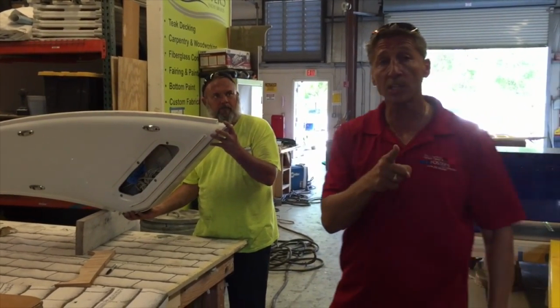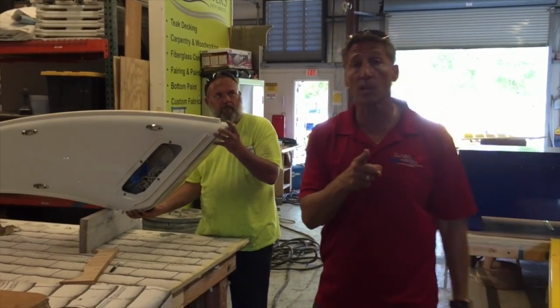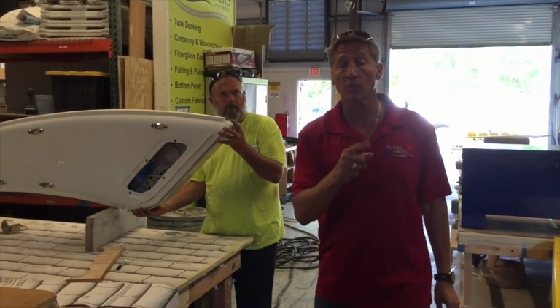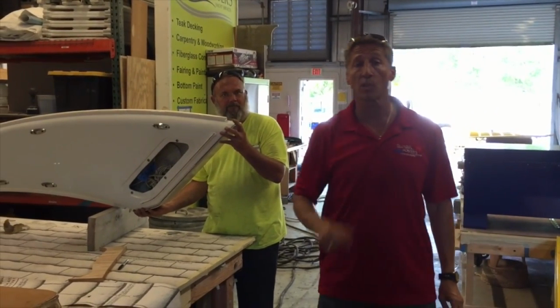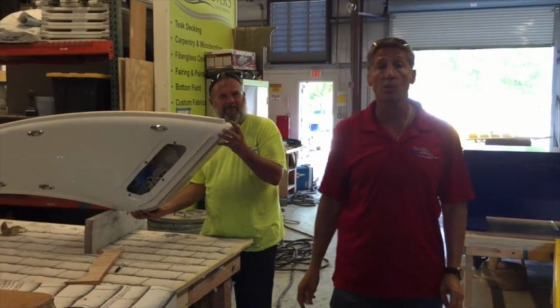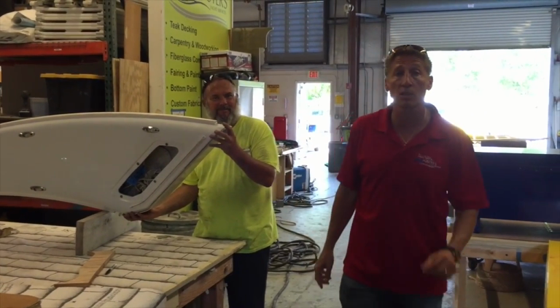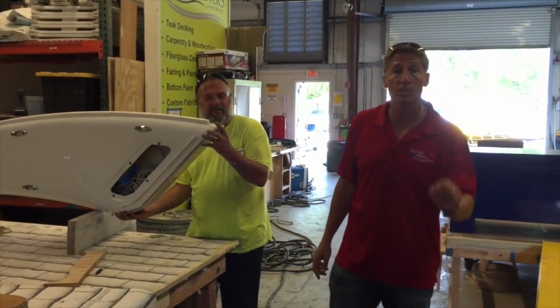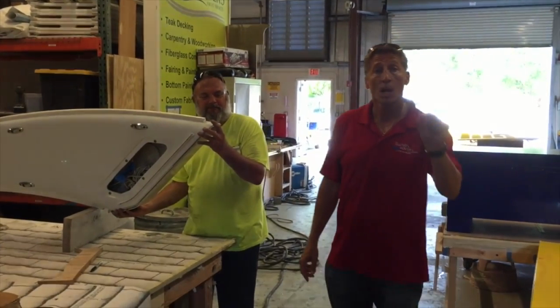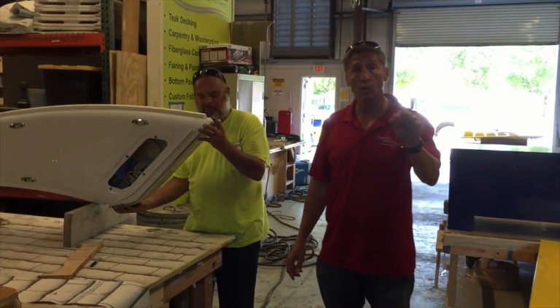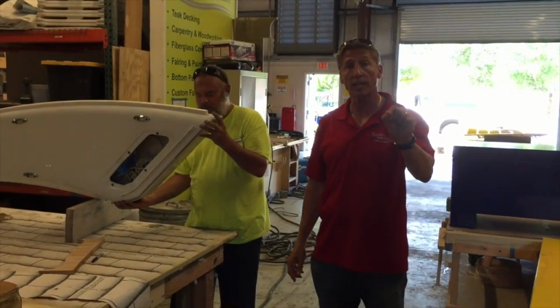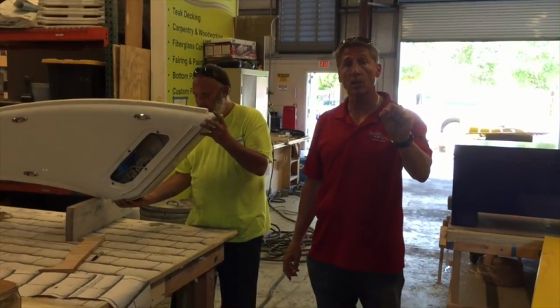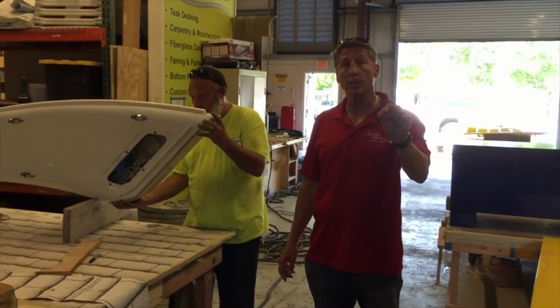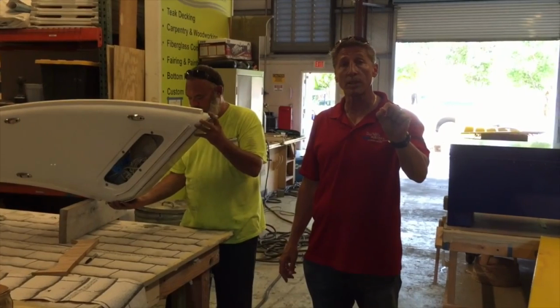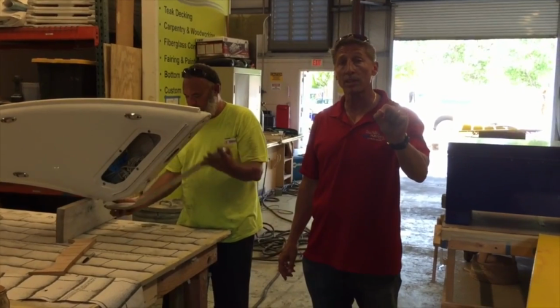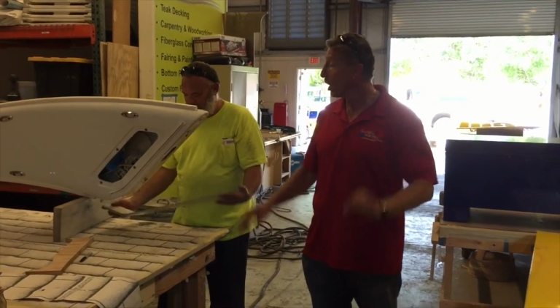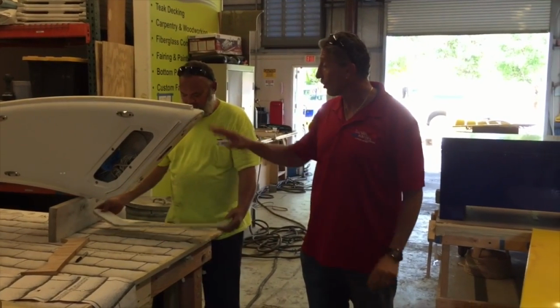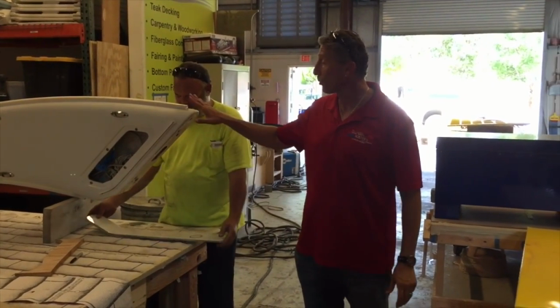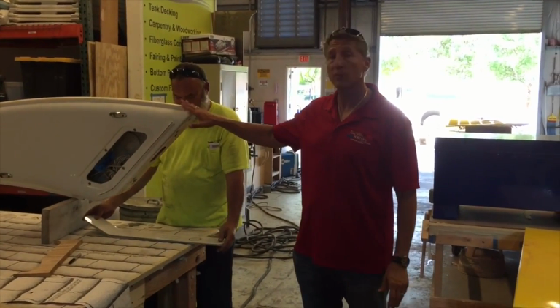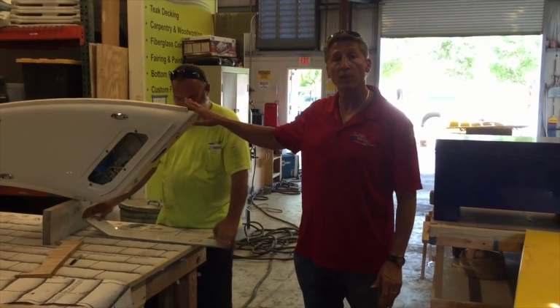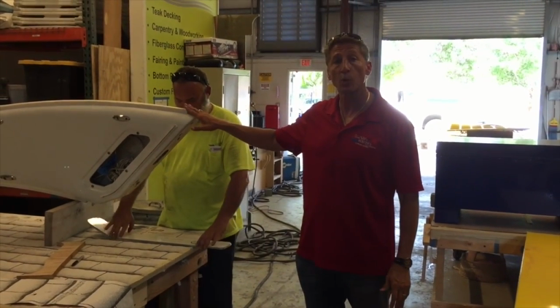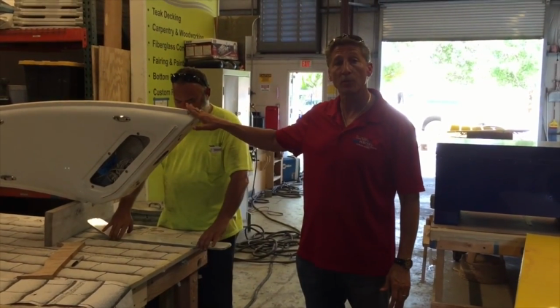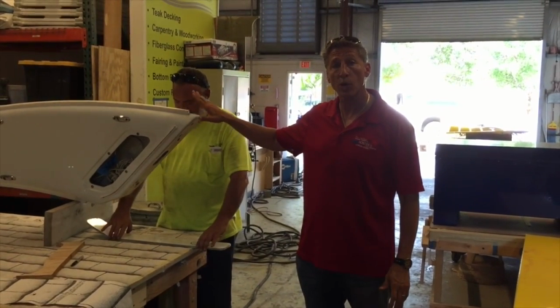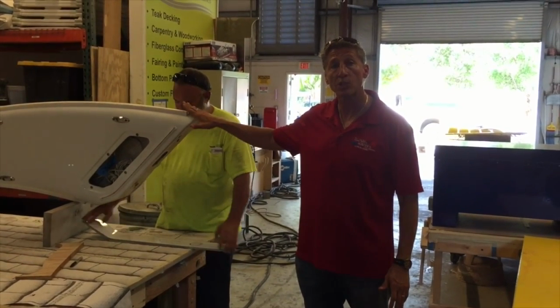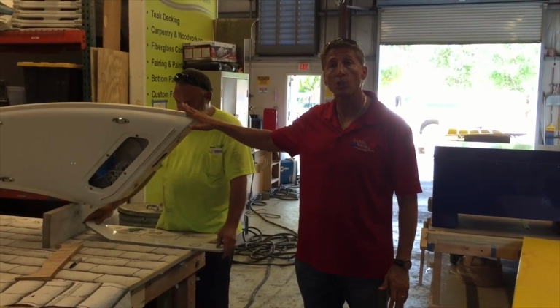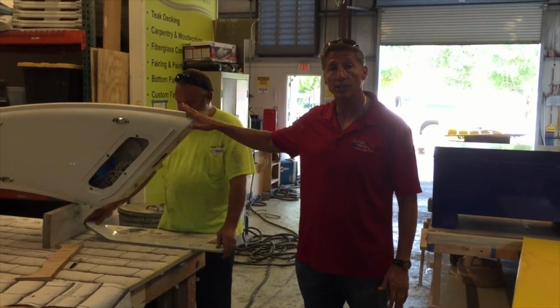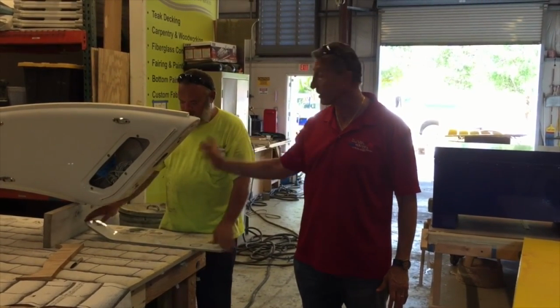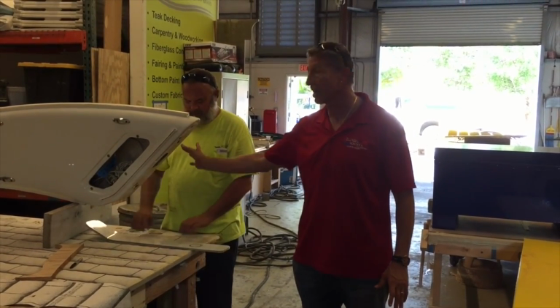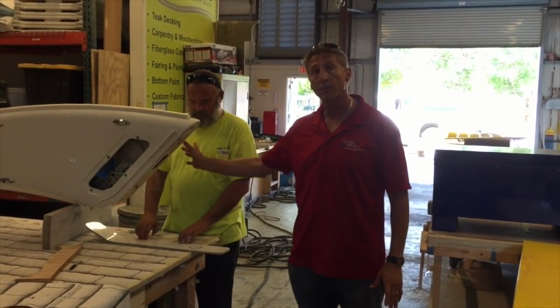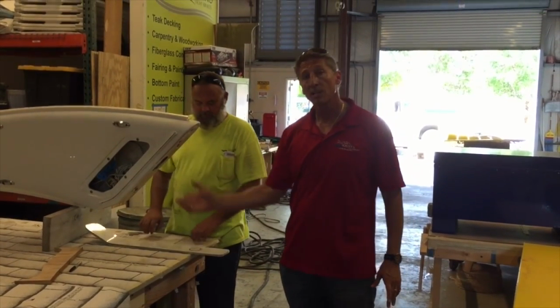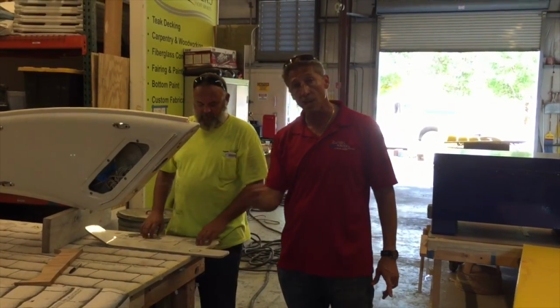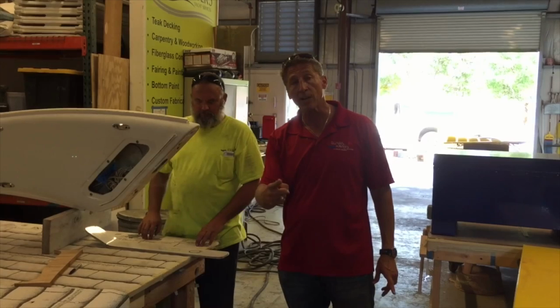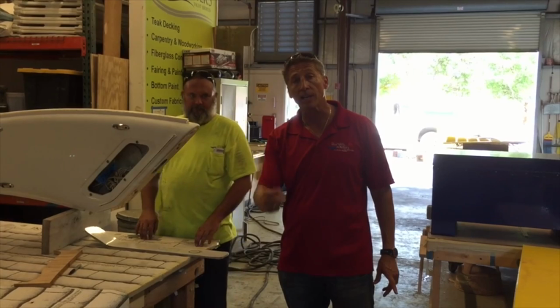So, Dennis Foster from Foster's Yacht Services, located at Lauderdale Marine Center, with our 350 Formula for our hinged arch system at the bottom. Signing out, guys.